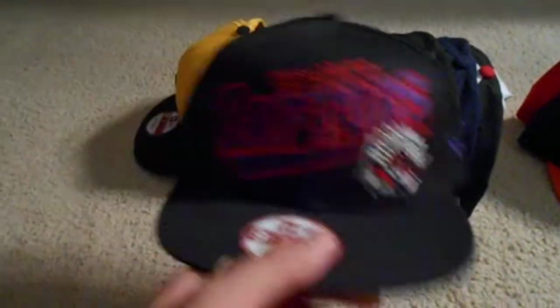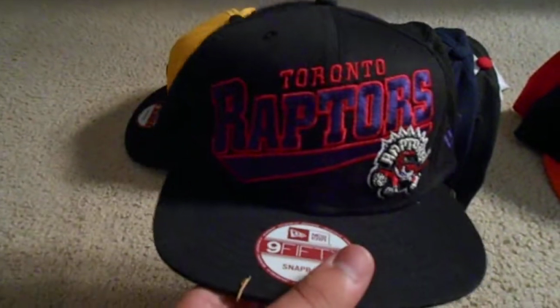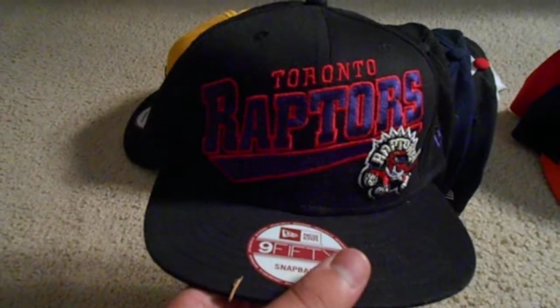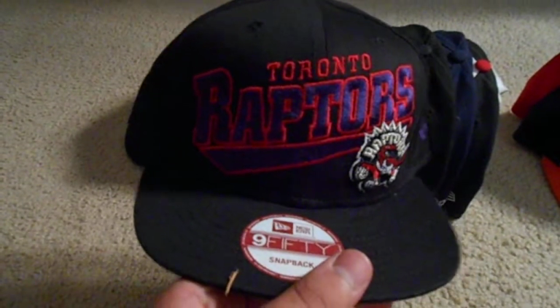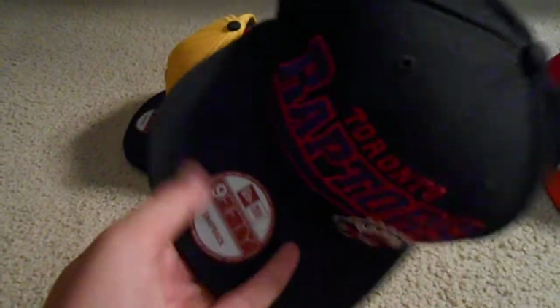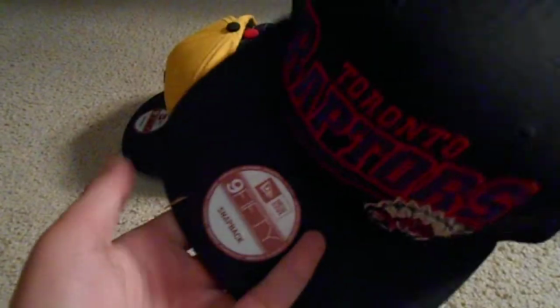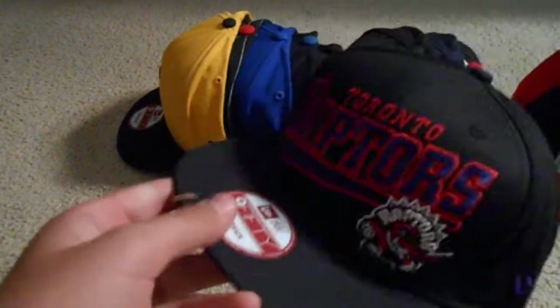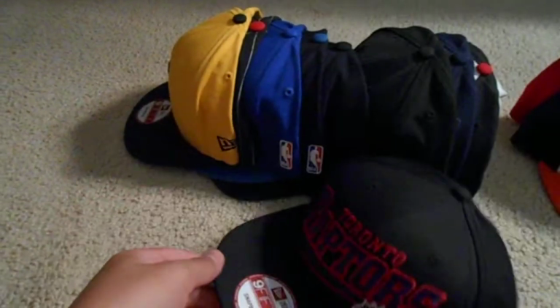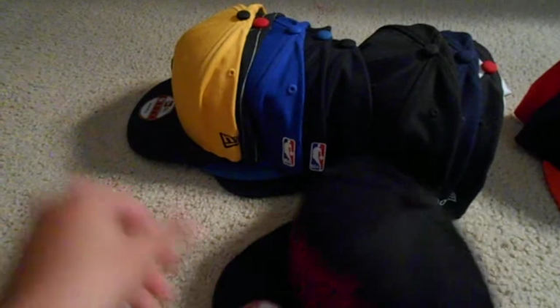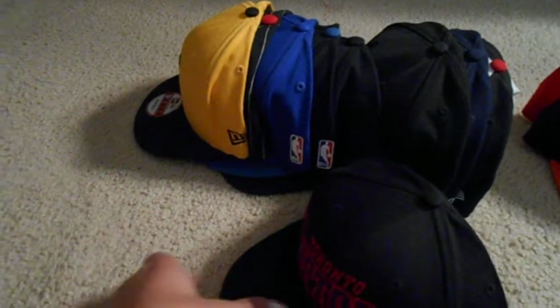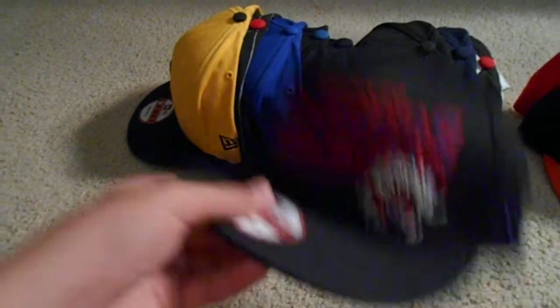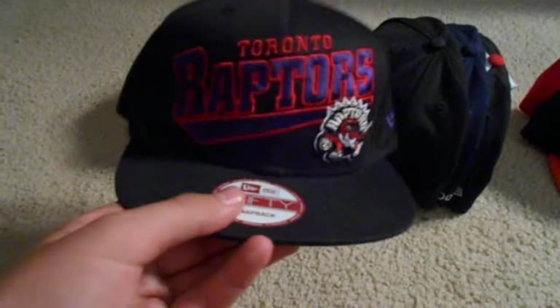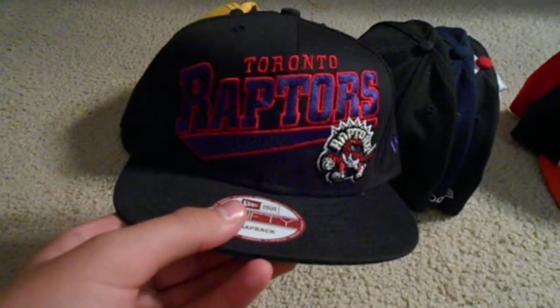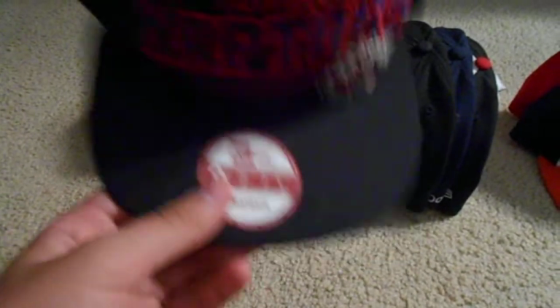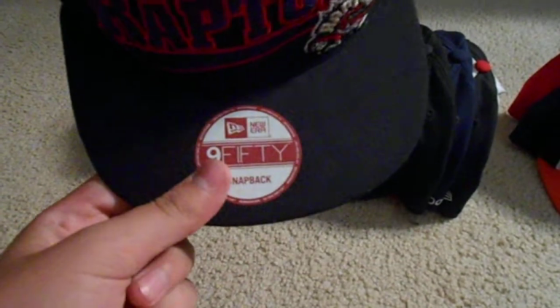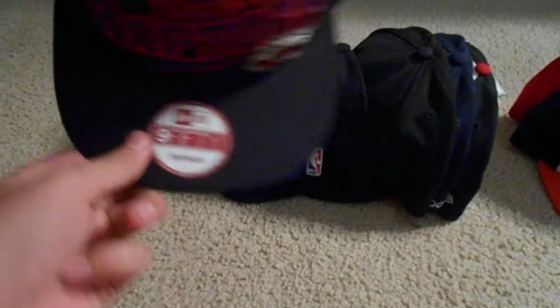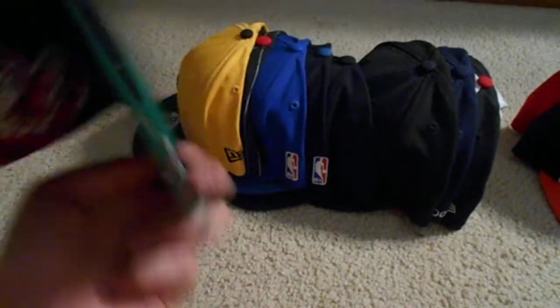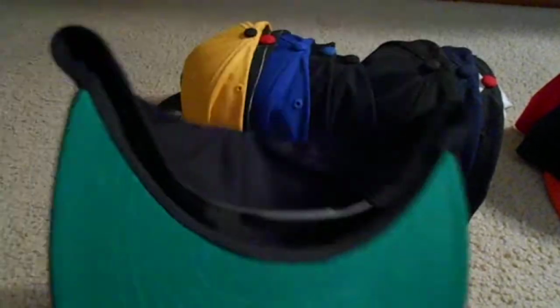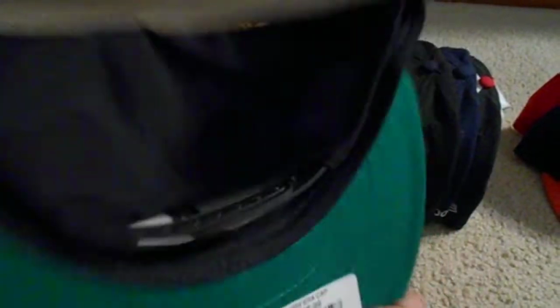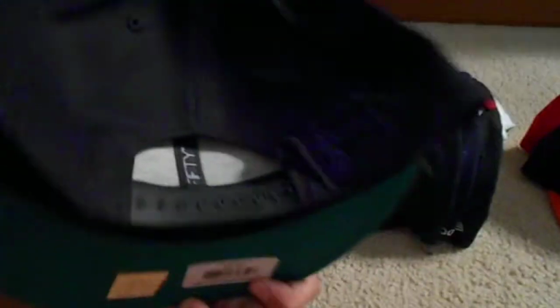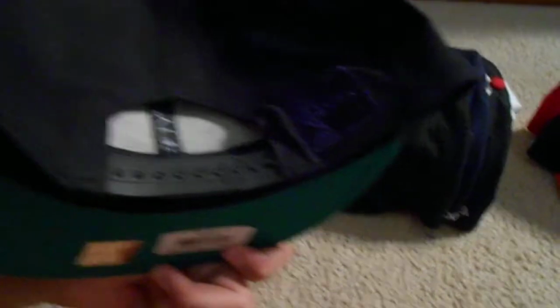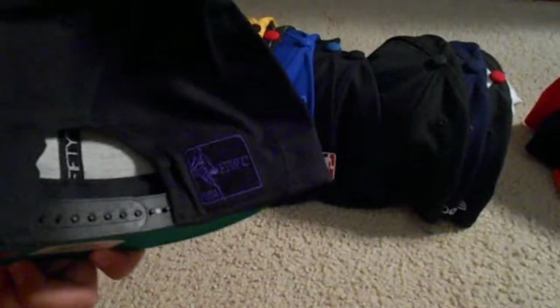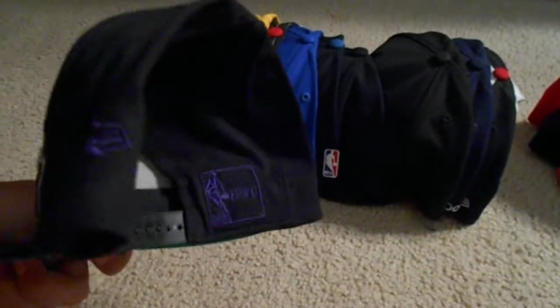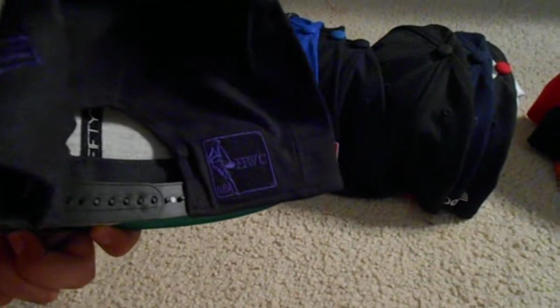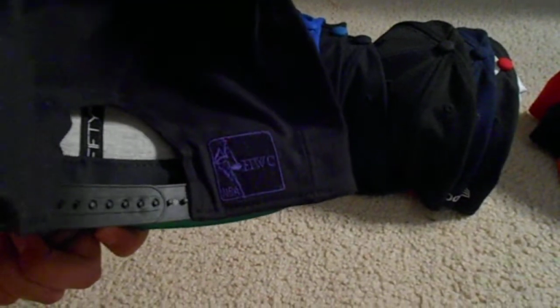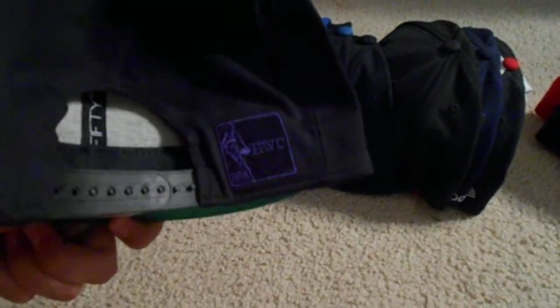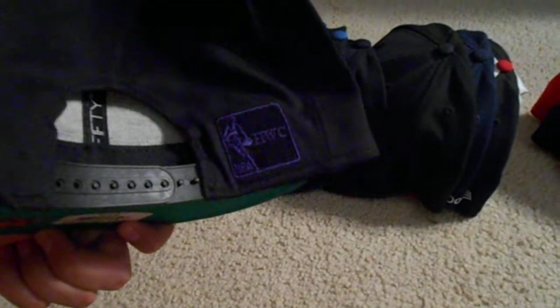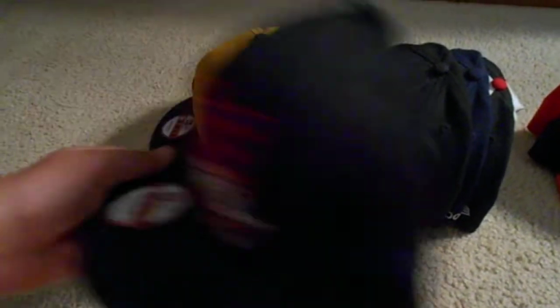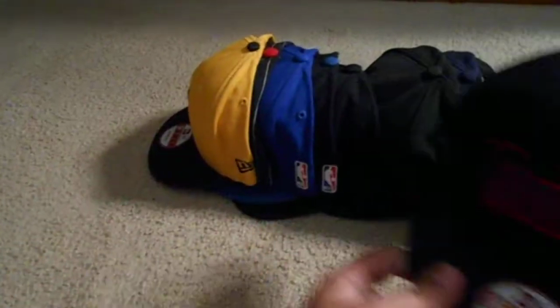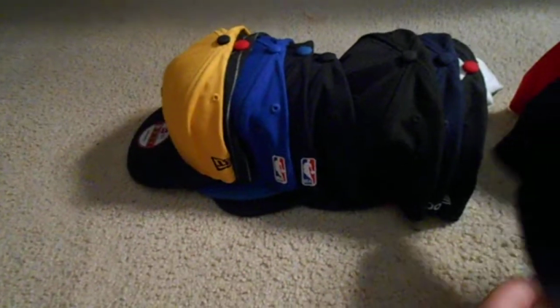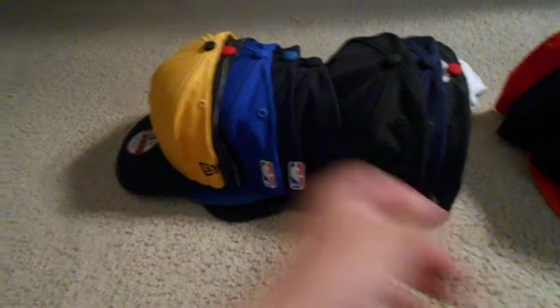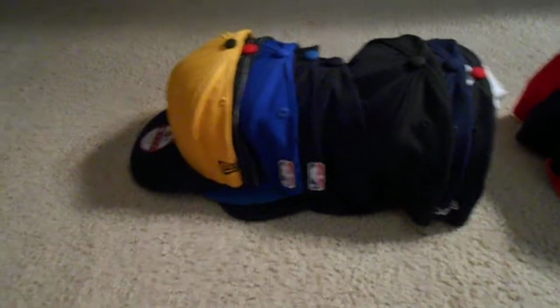Next, Toronto Raptors all black cap. Black top rim, green under, black snap, and the purple and black hardwood classics patch. Got this one from dr.jays.com.